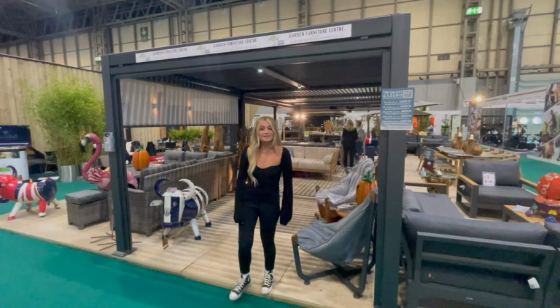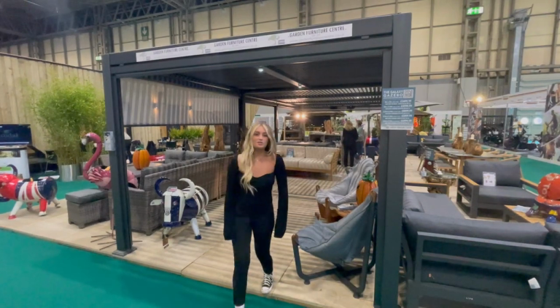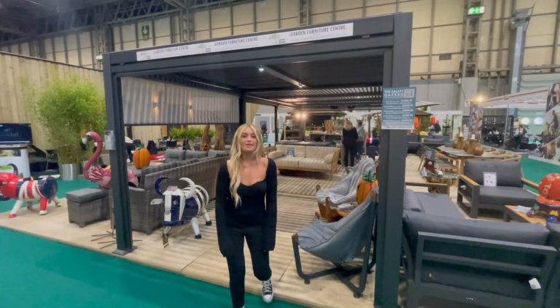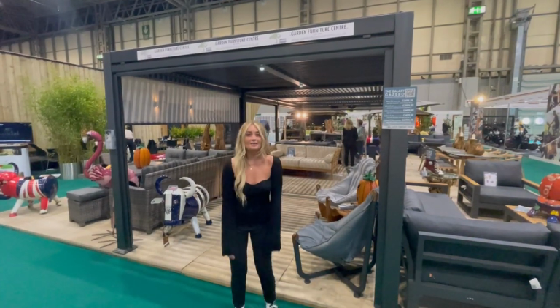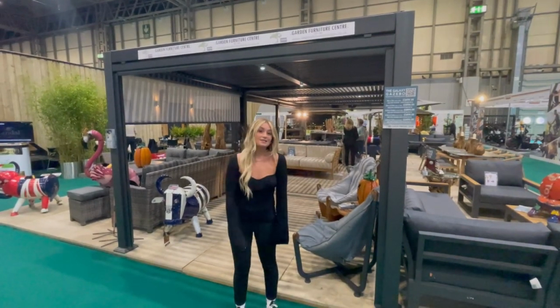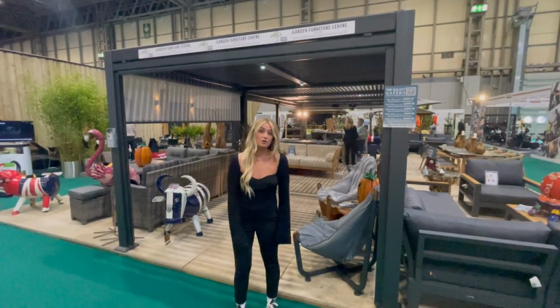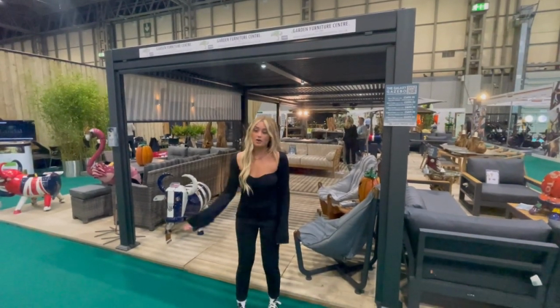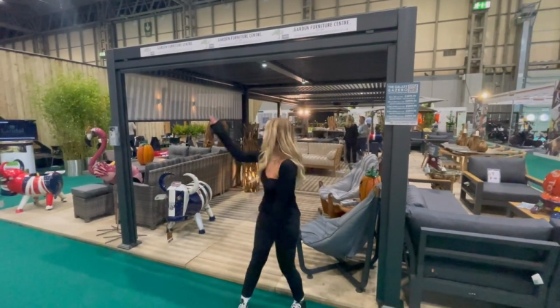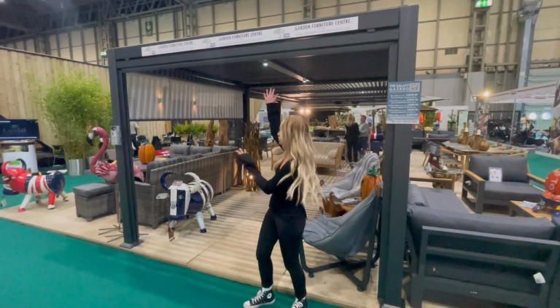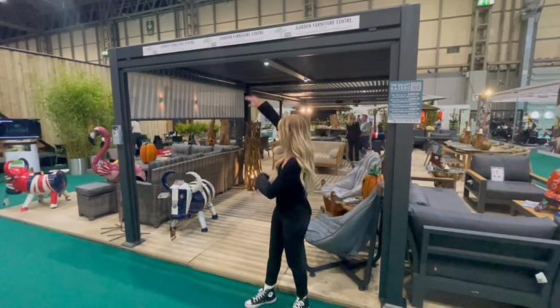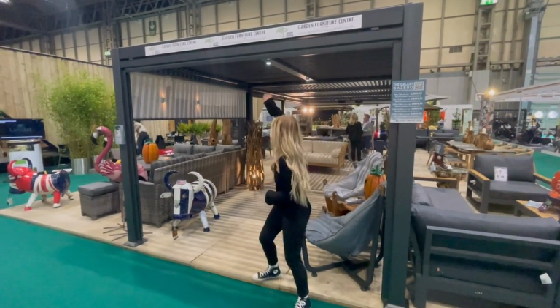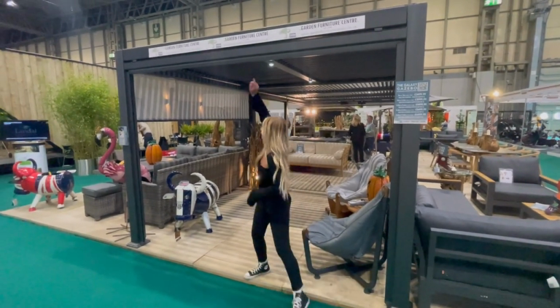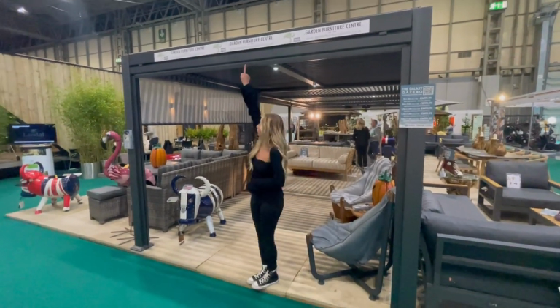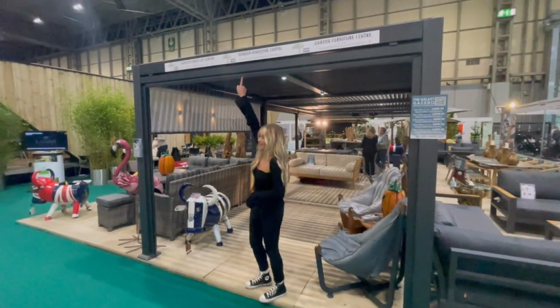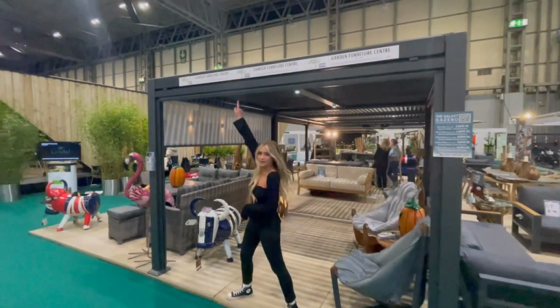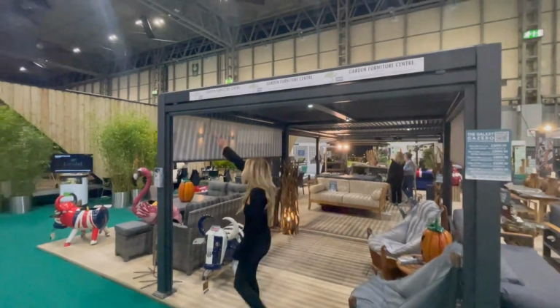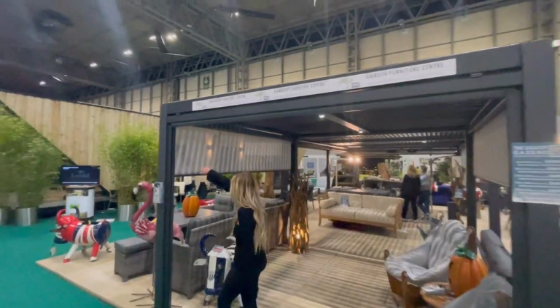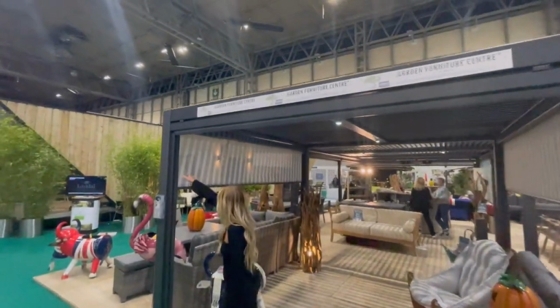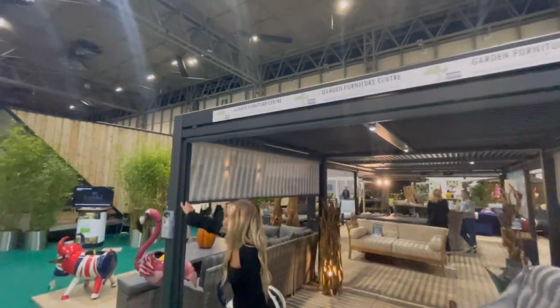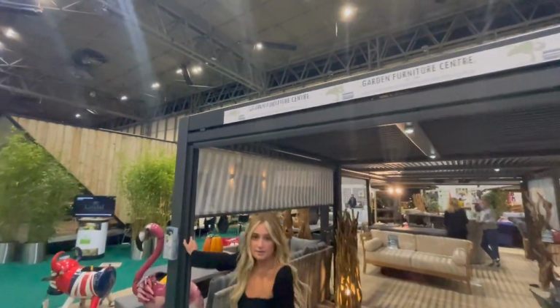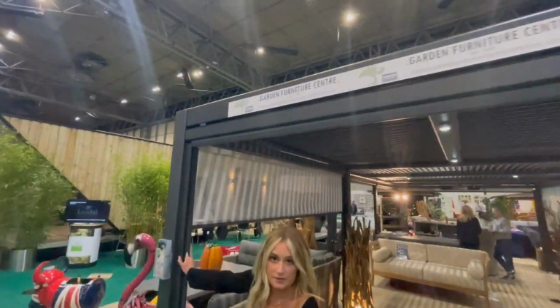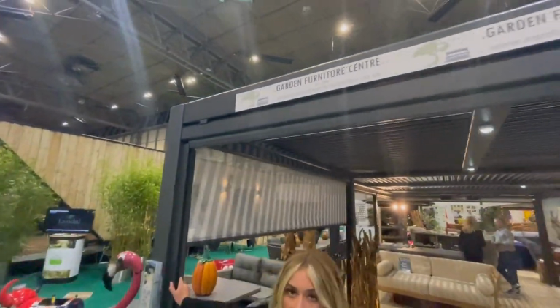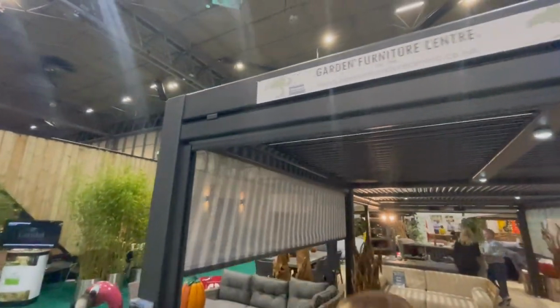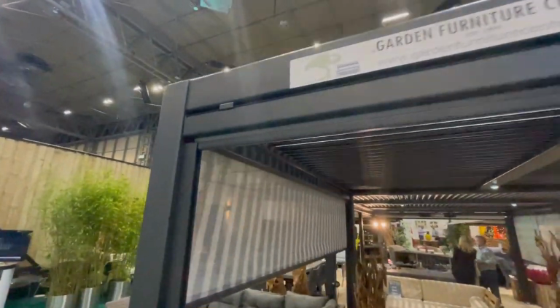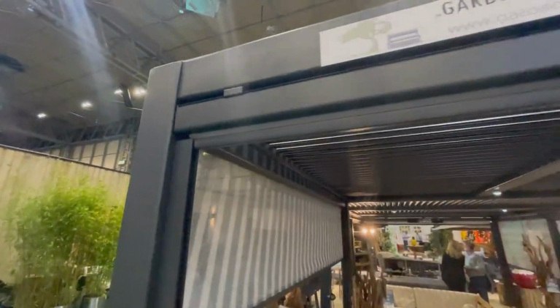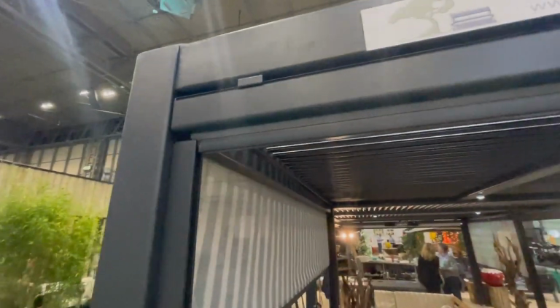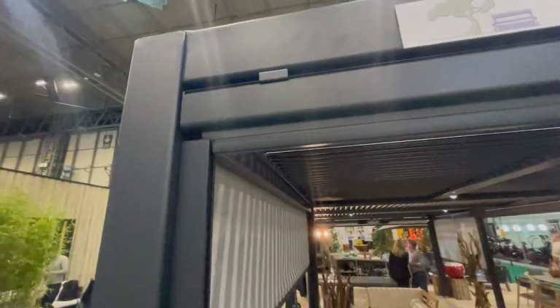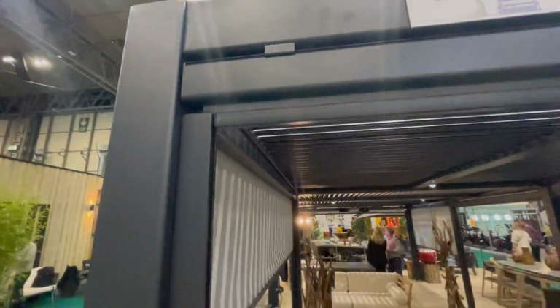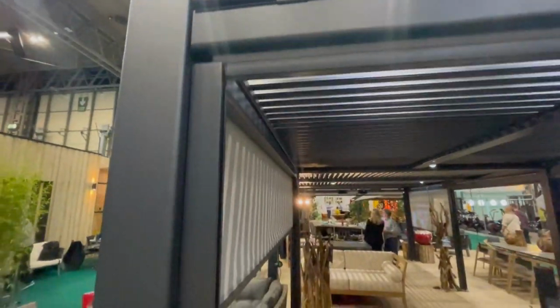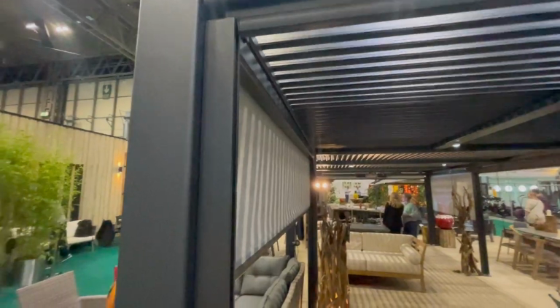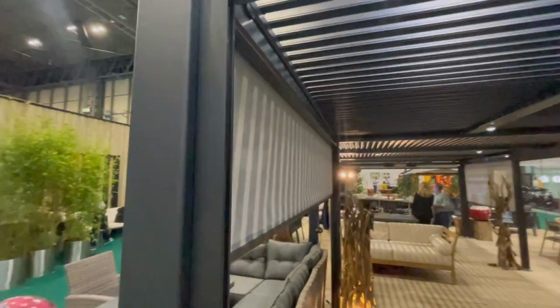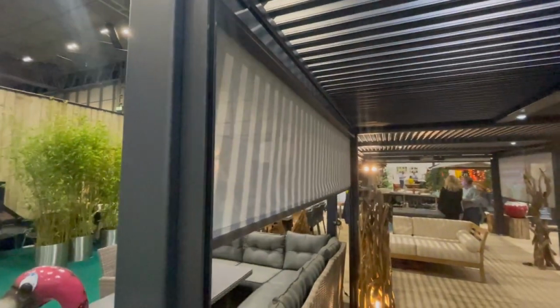Today we're going to talk about the Galaxy Gazebo screen, as shown here. We've got the quarter set here, the runners on the side. It's all powder coated aluminium, in keeping with the Galaxy design.